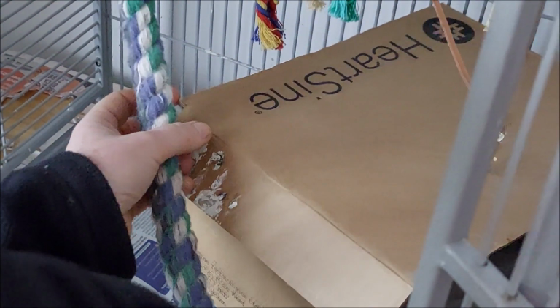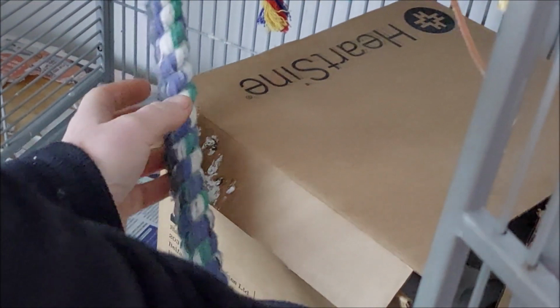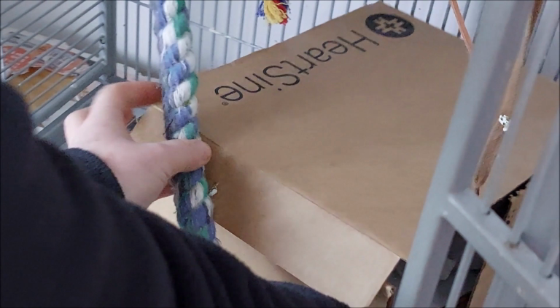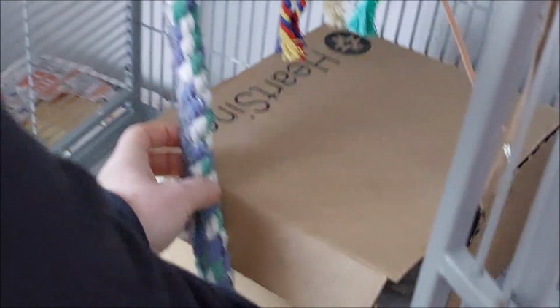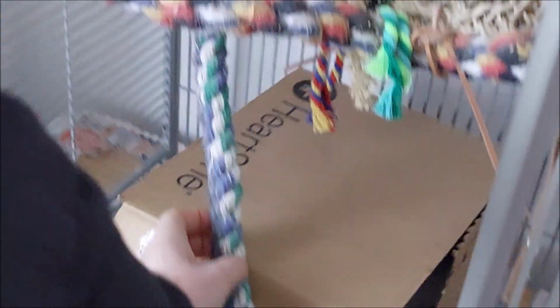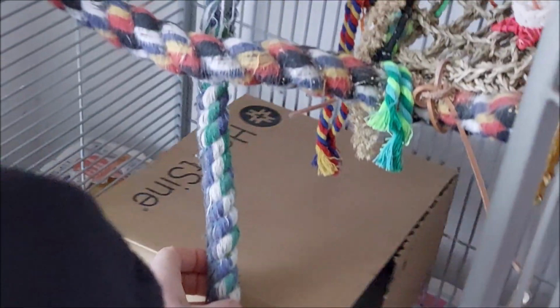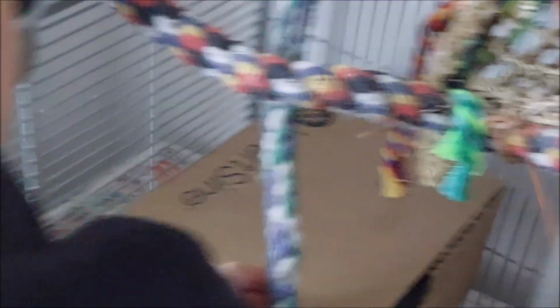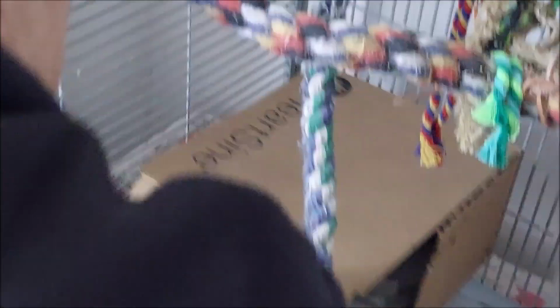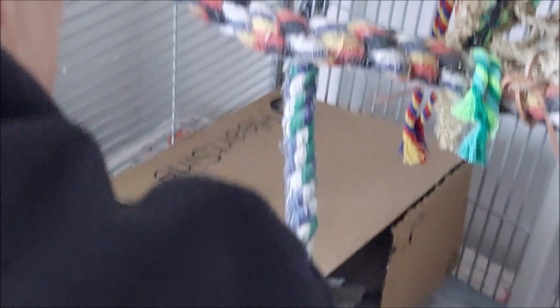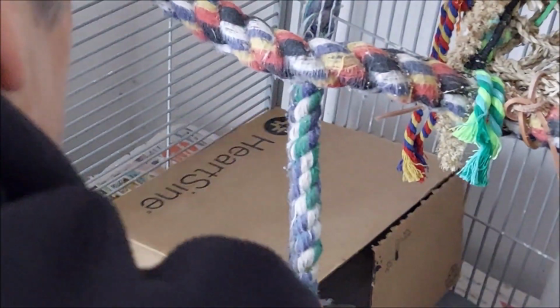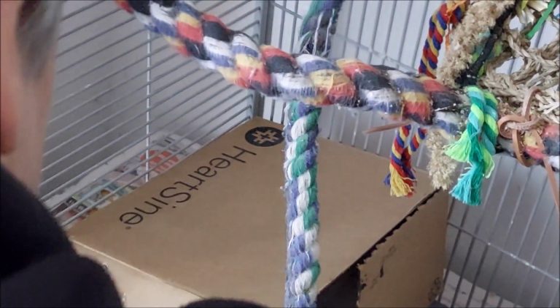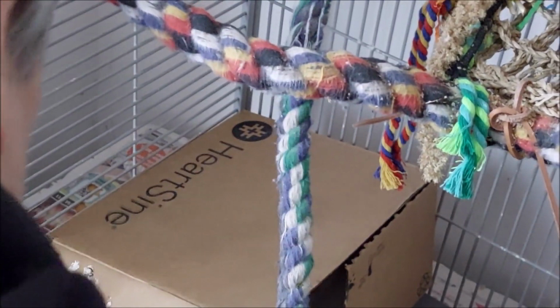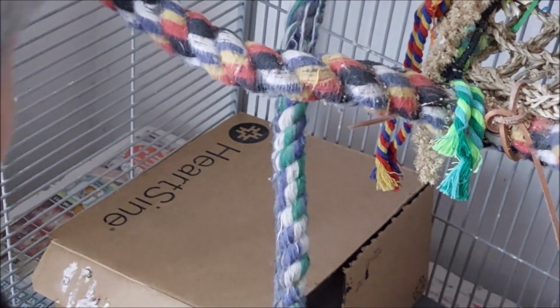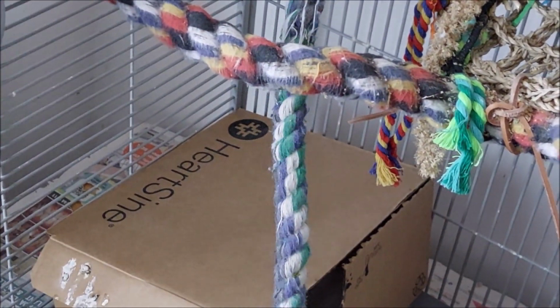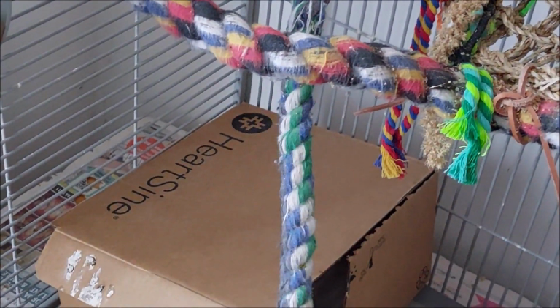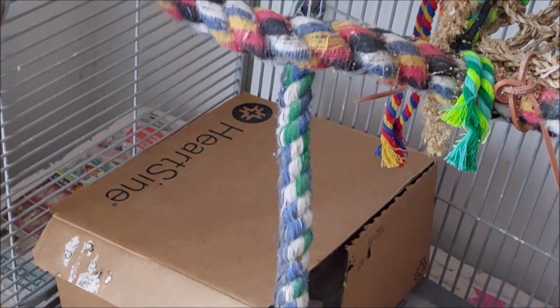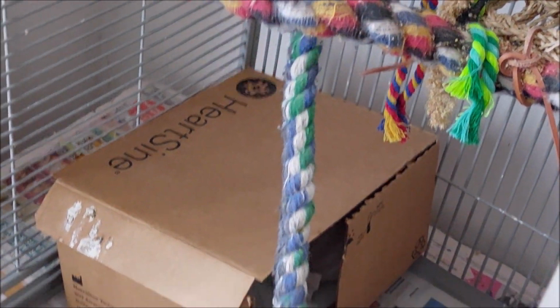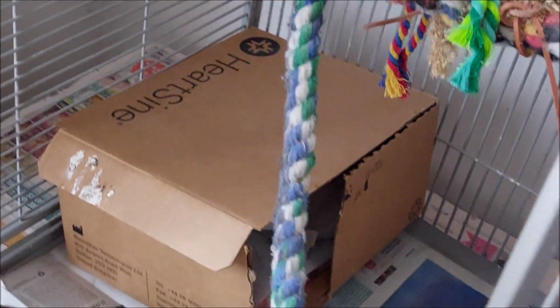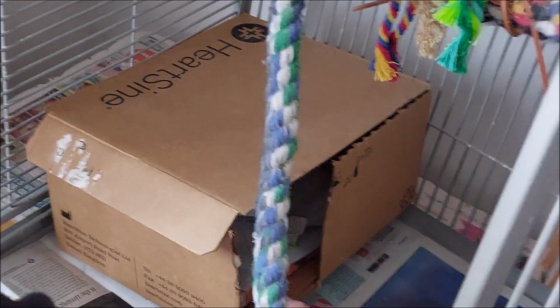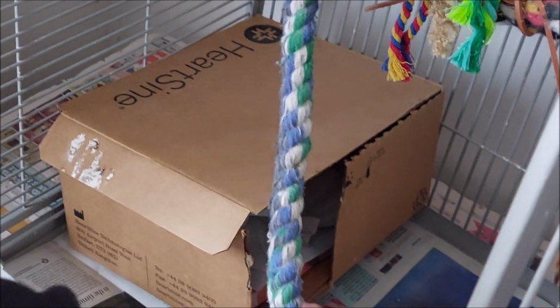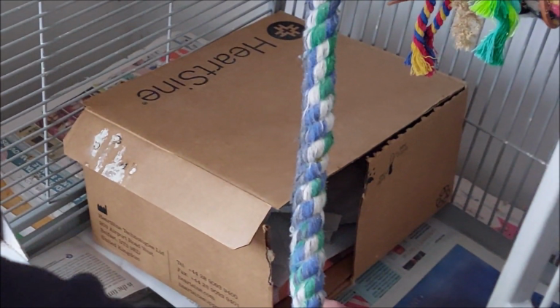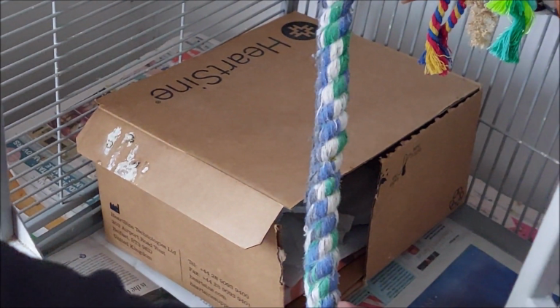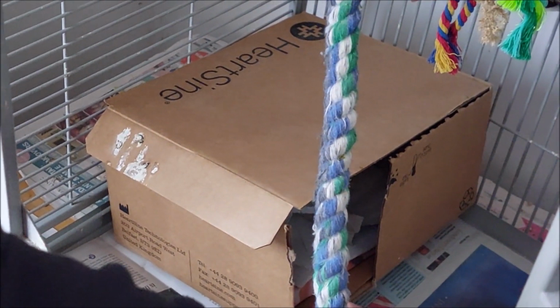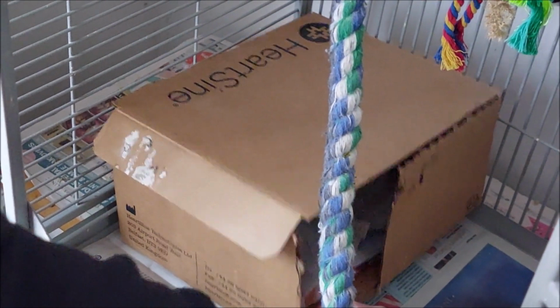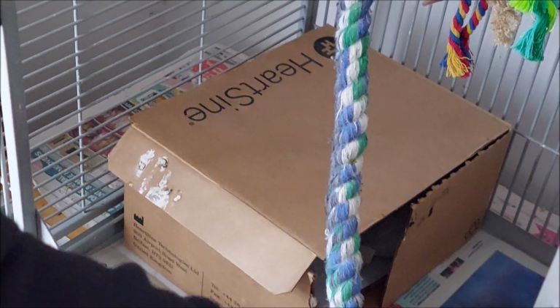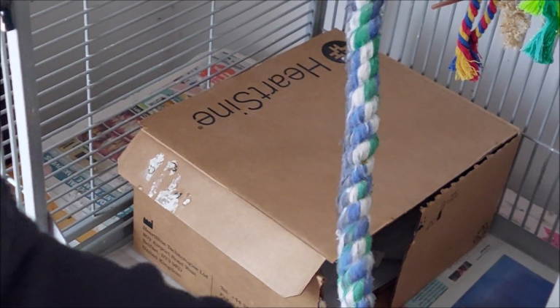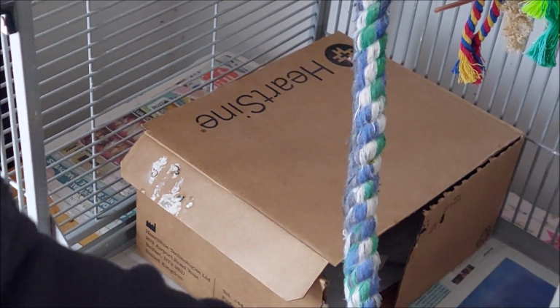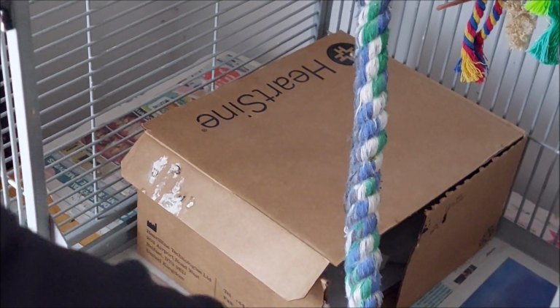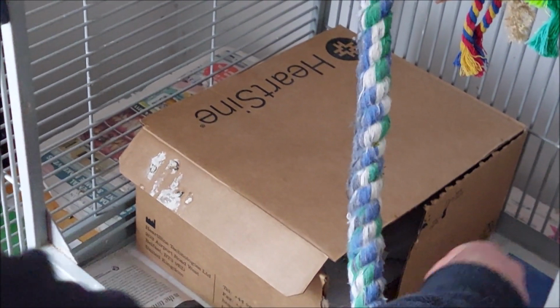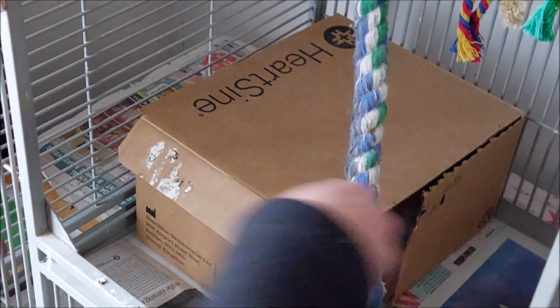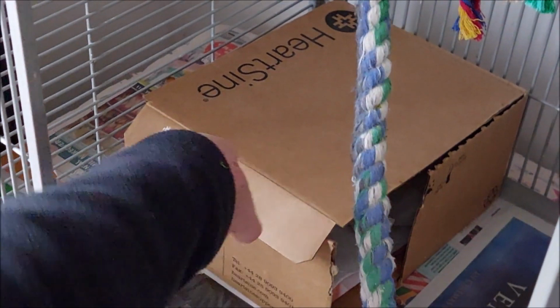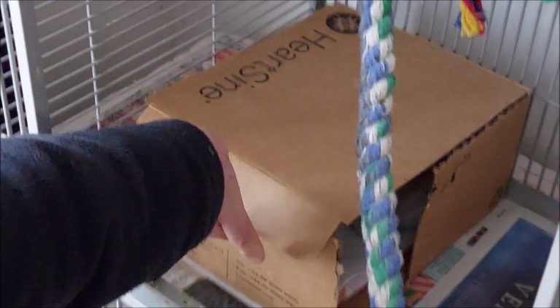We've made this nesting box so that we can open the lid to check how they're doing. I think that'll disturb them a little bit.